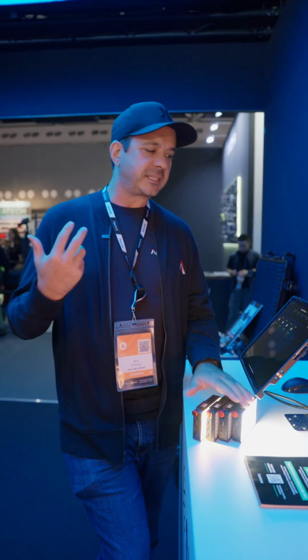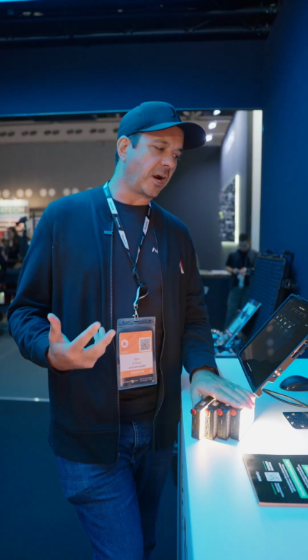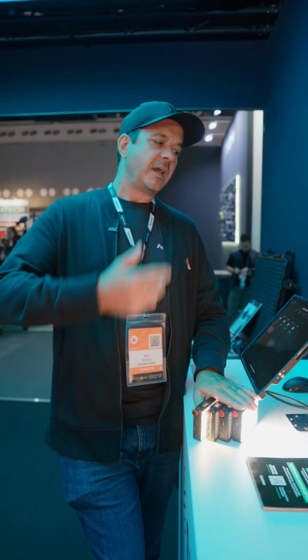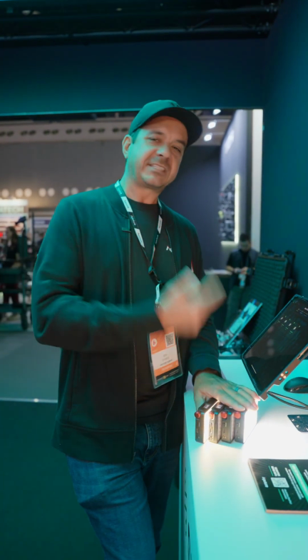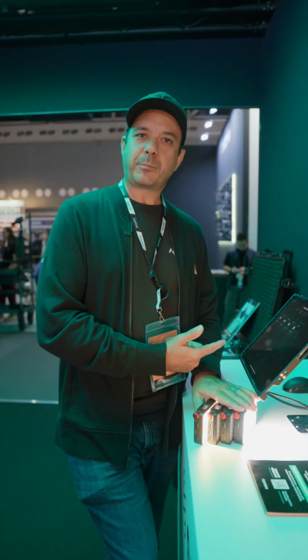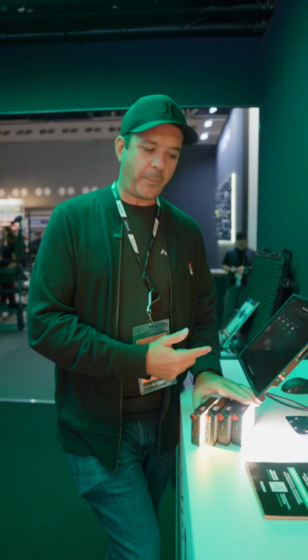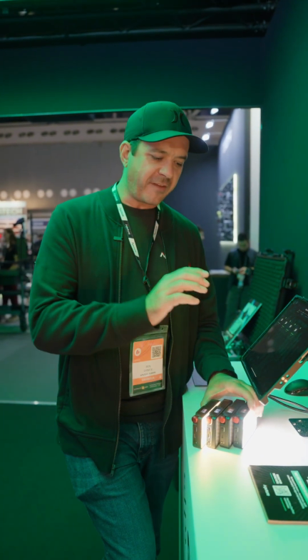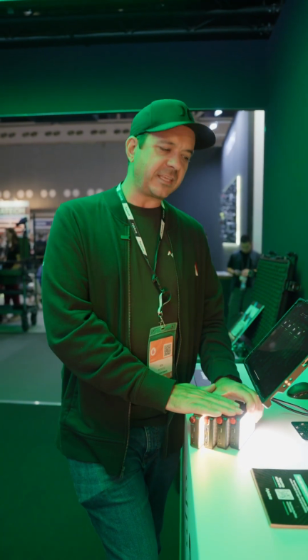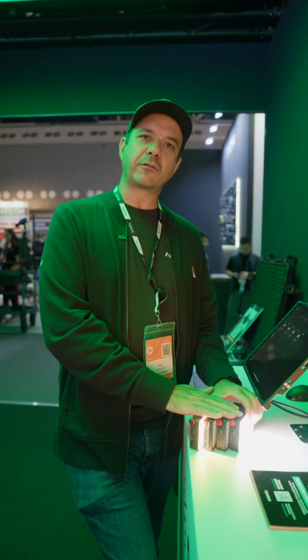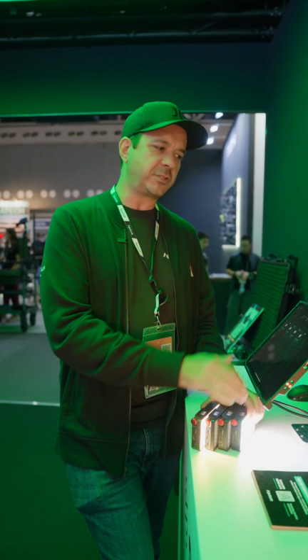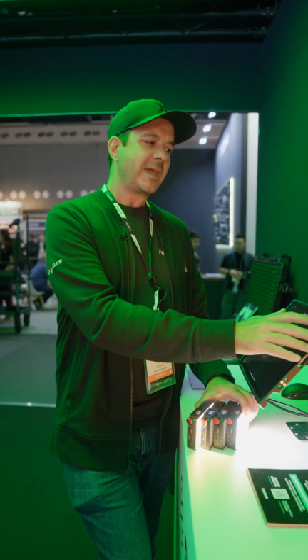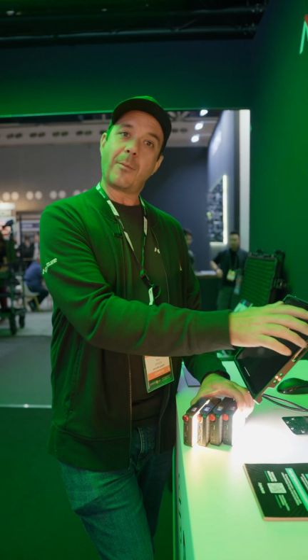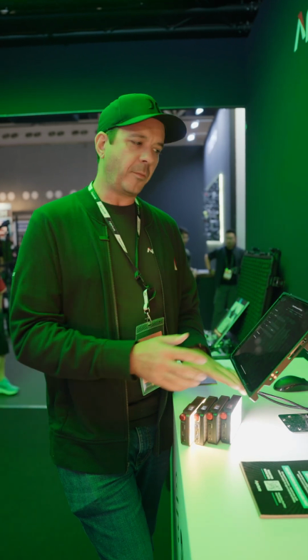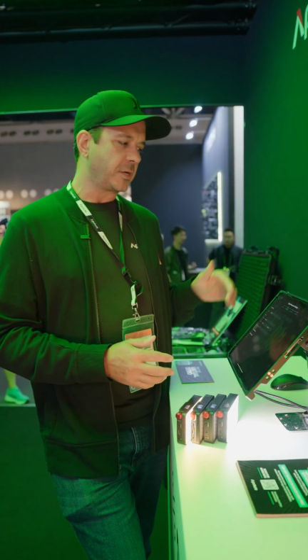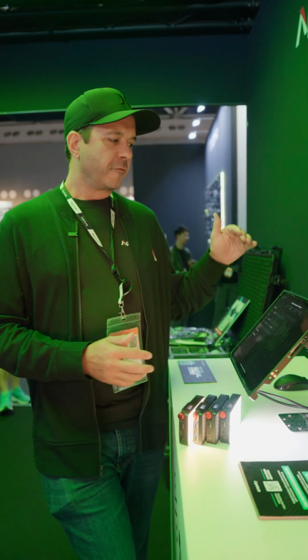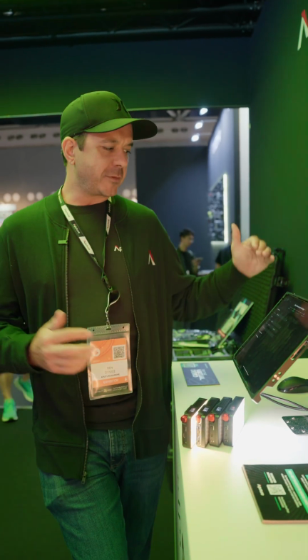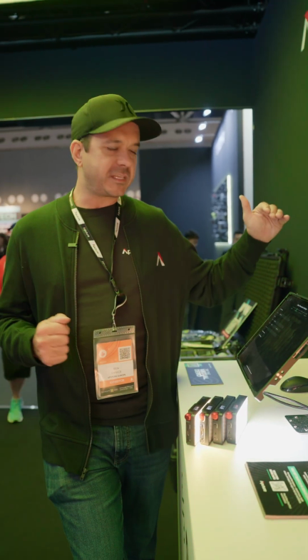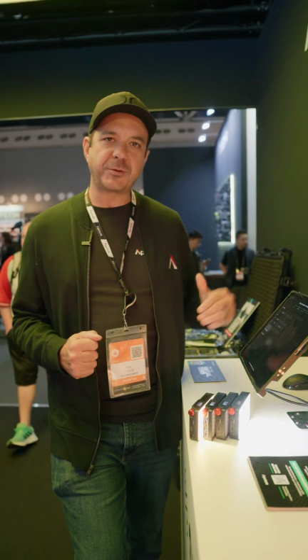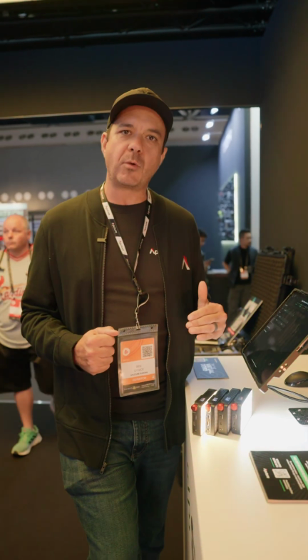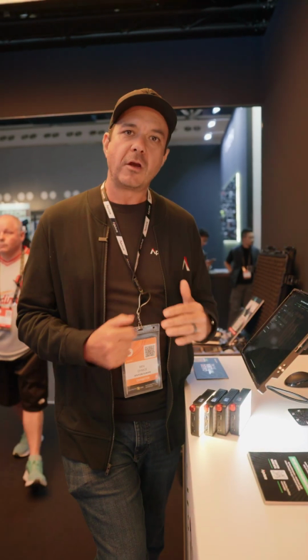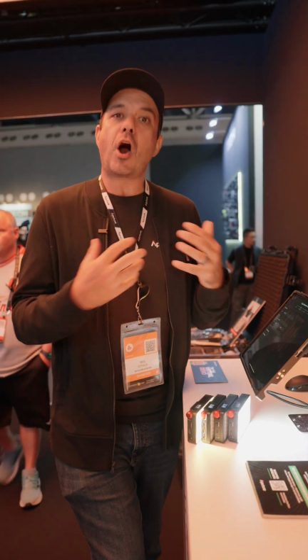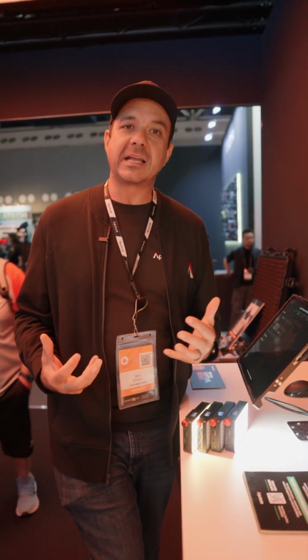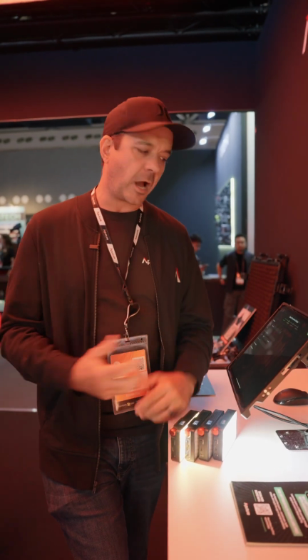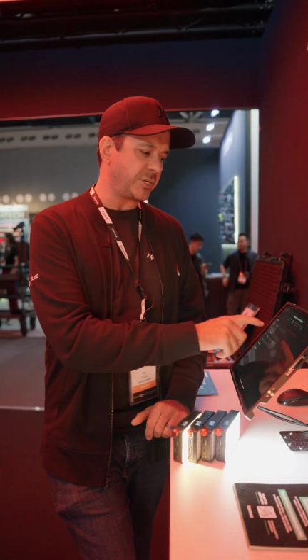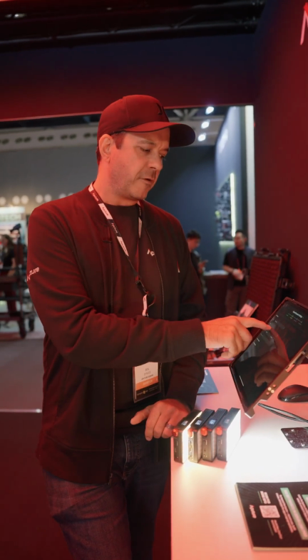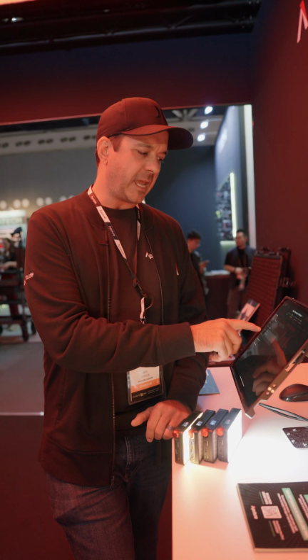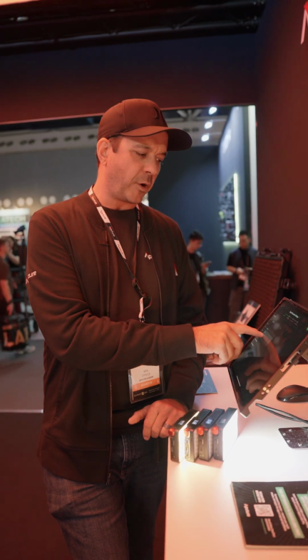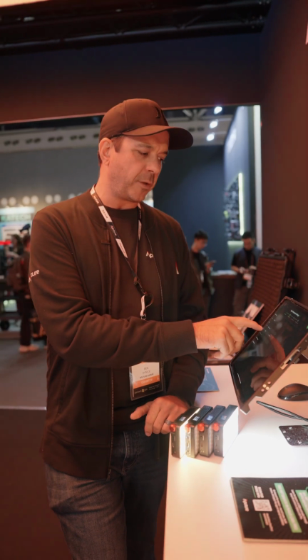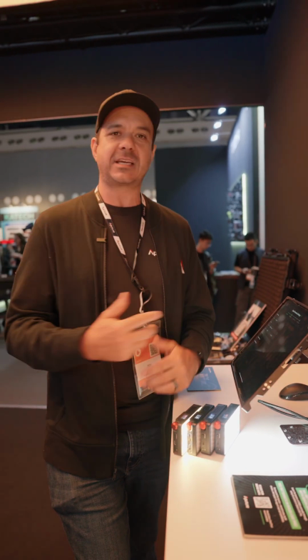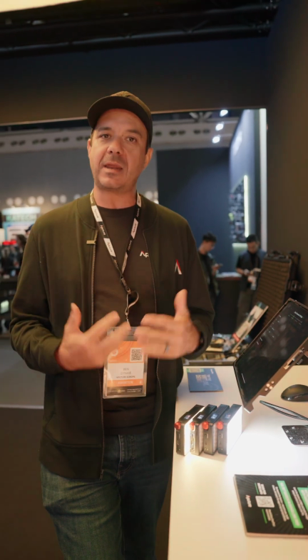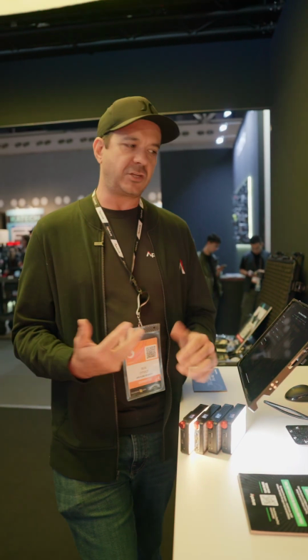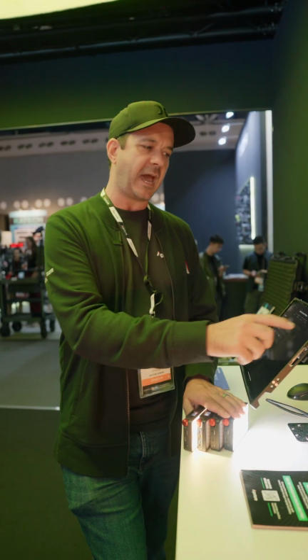To get started, I have Sidus Link Pro open. I've added these lights over Bluetooth, and now I'm going to auto-patch. First, I'm going to choose the options that I want for all the lights that I'm auto-patching. For example, if I want them all to be in 16-bit, I can choose that.